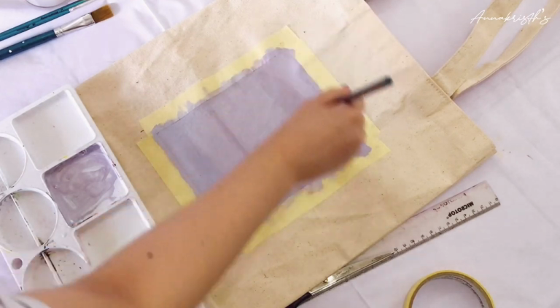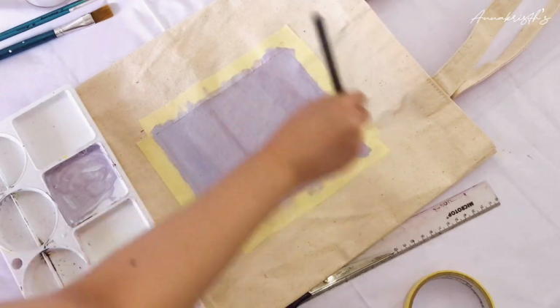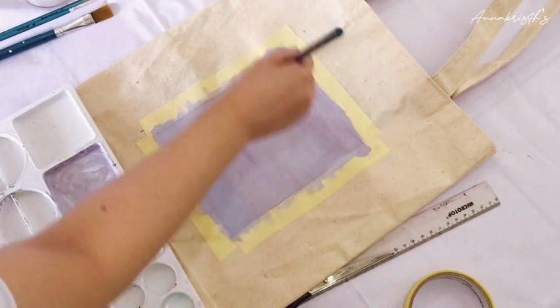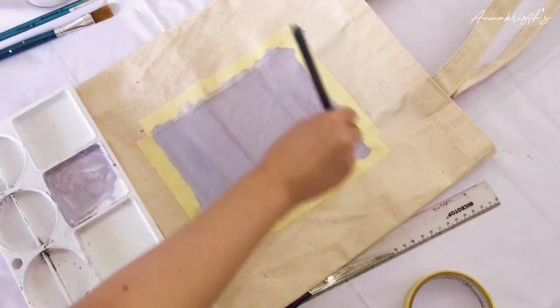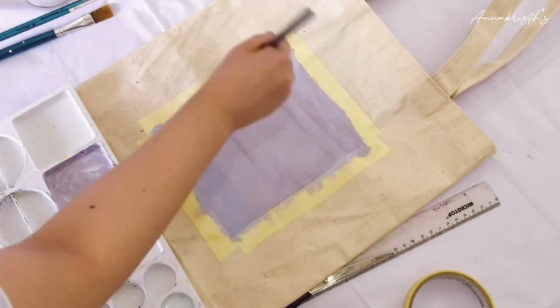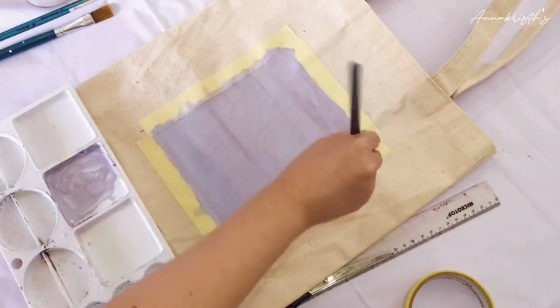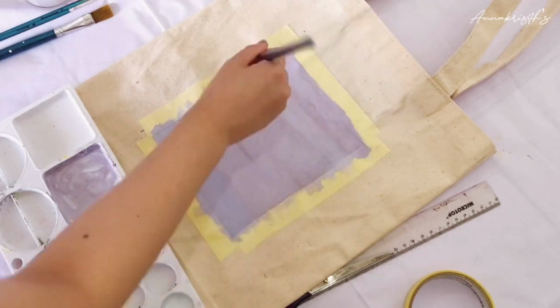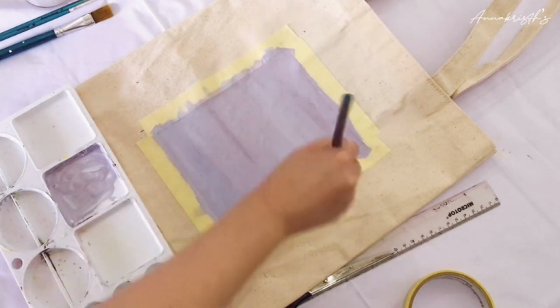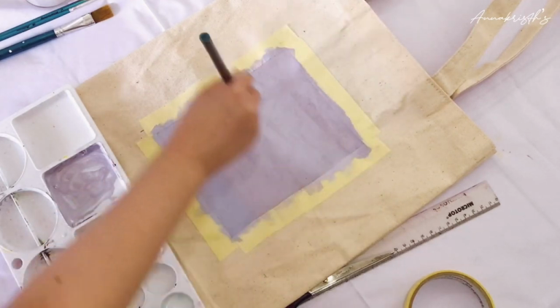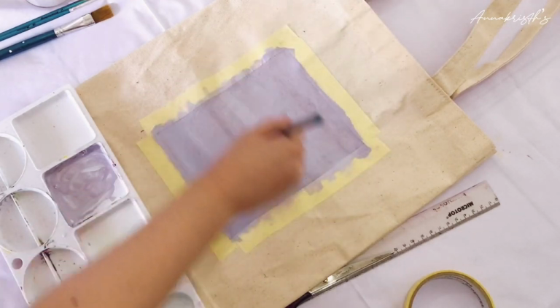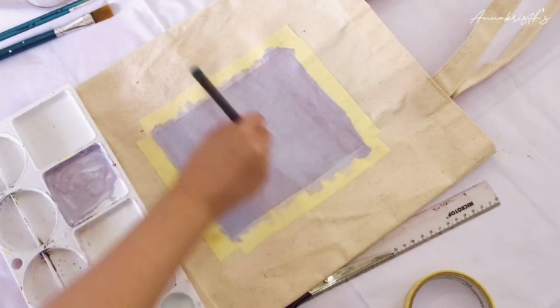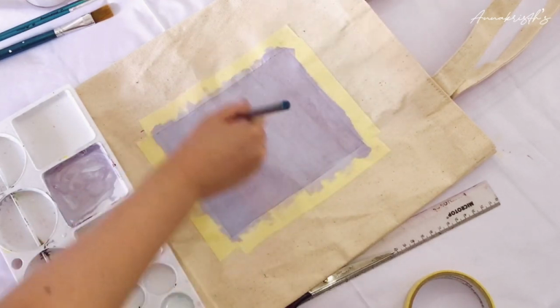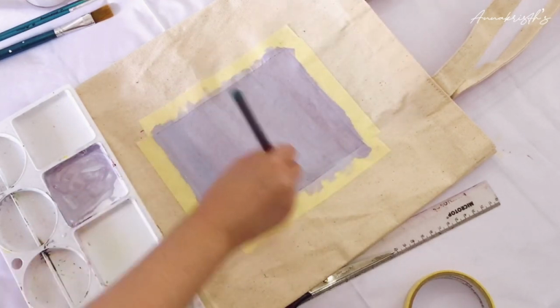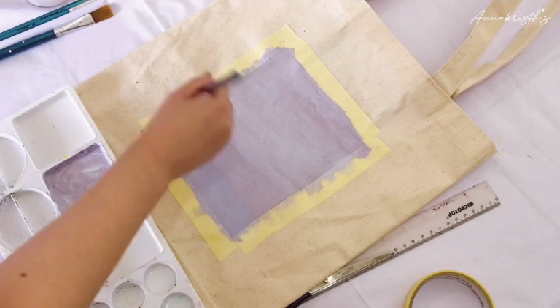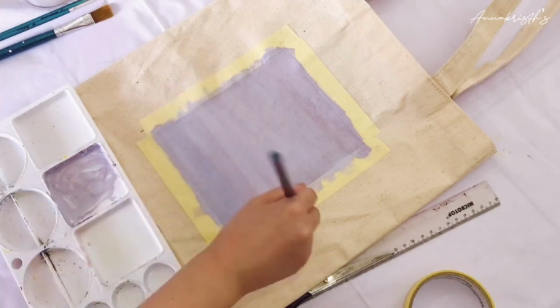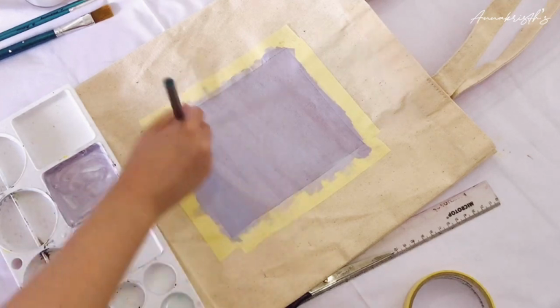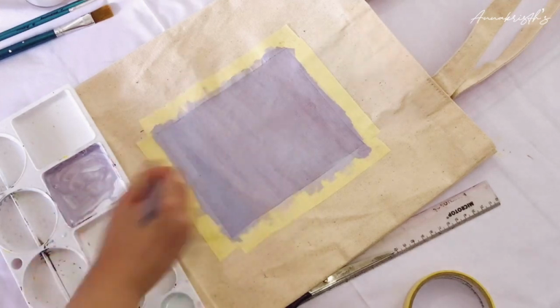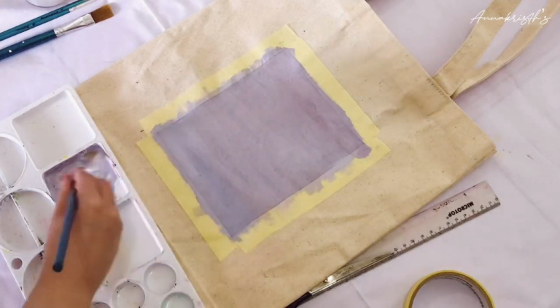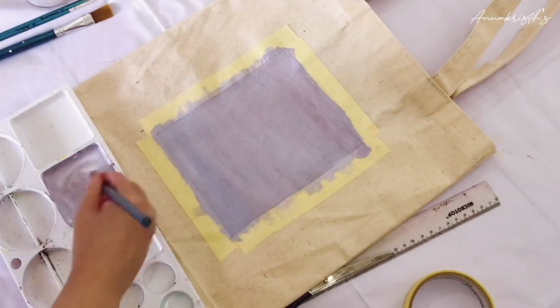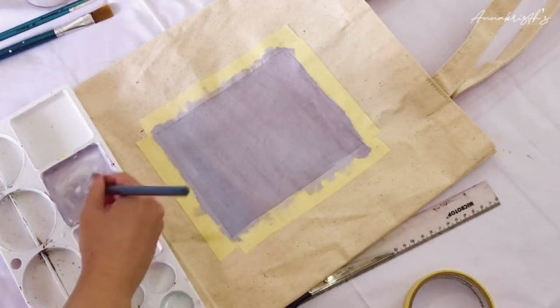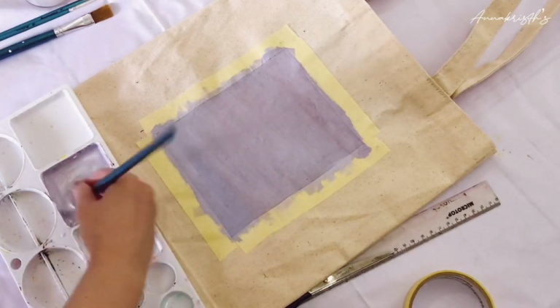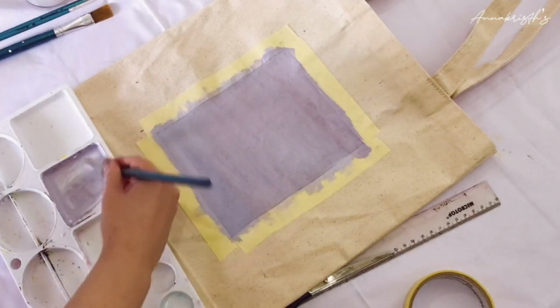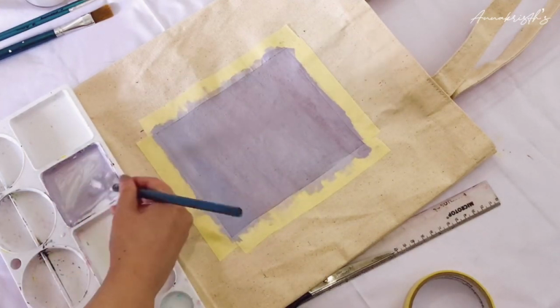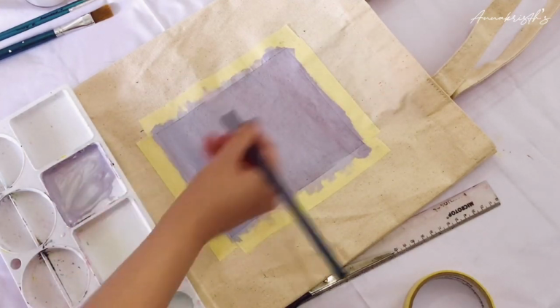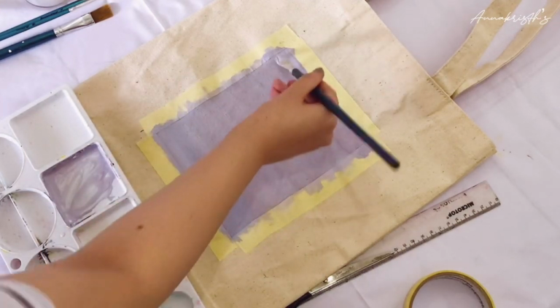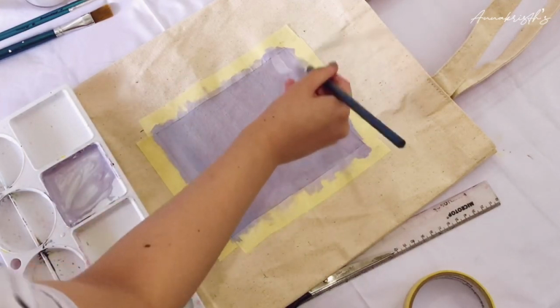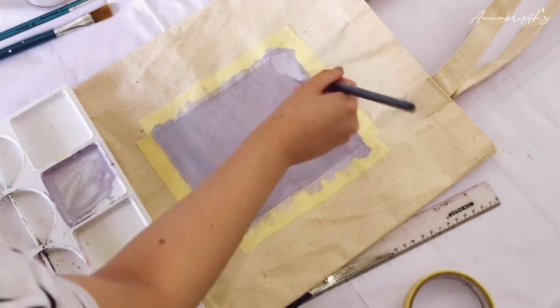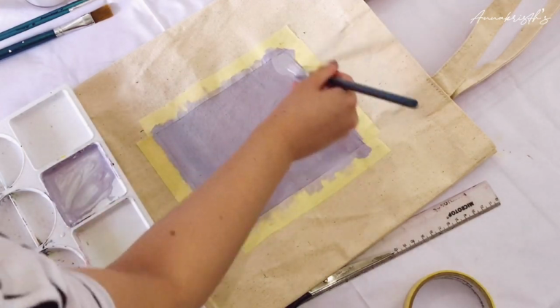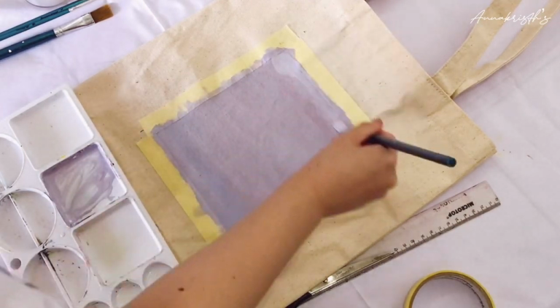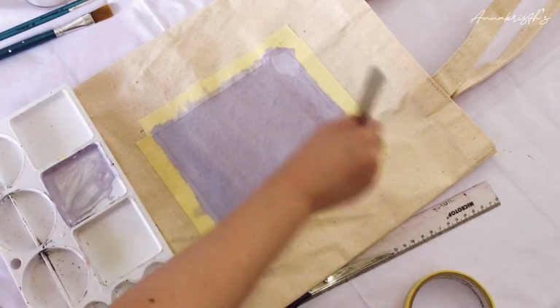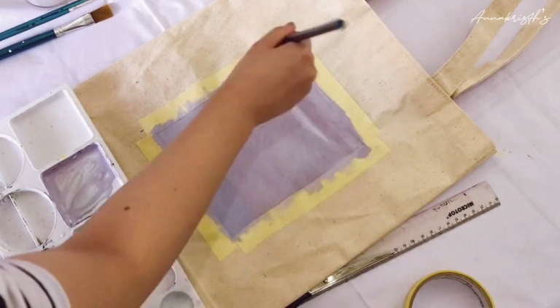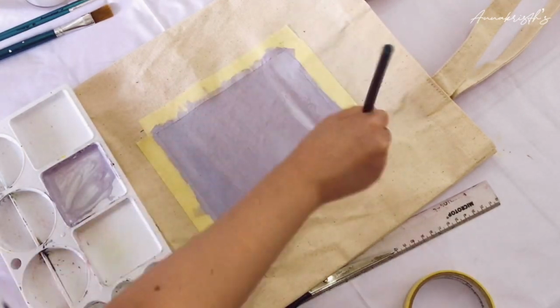After you finish painting this, you need to let it dry first before adding another layer of paint on top.